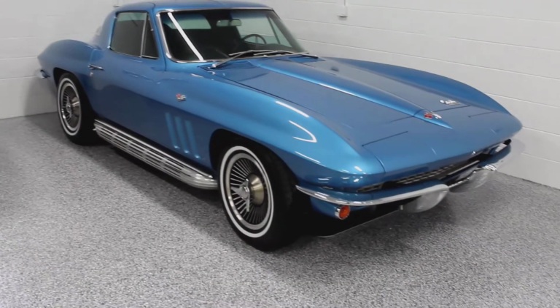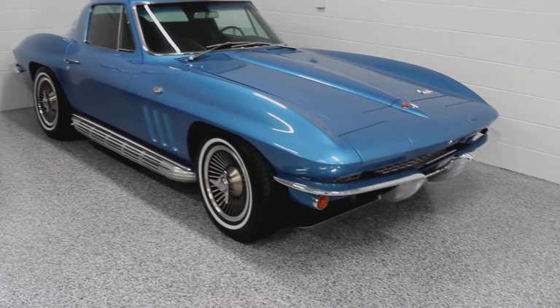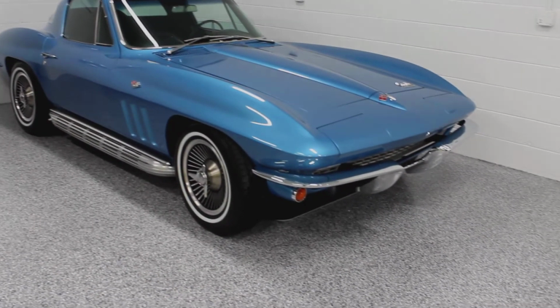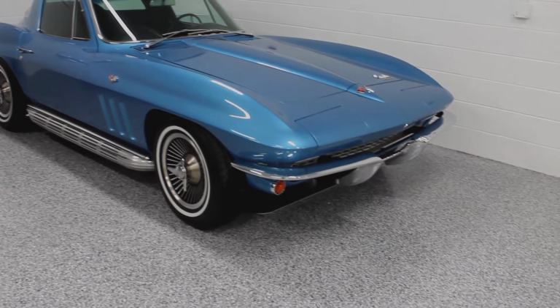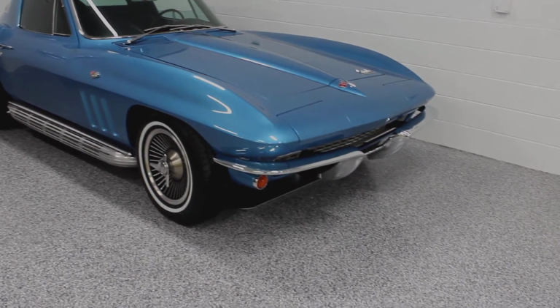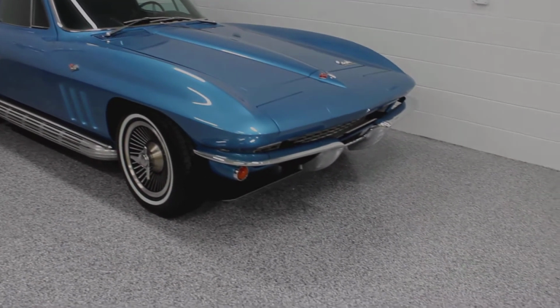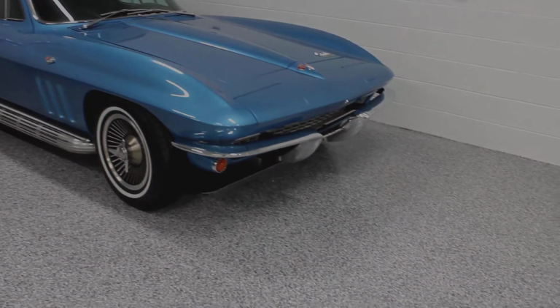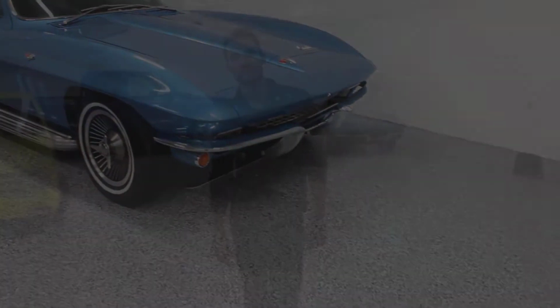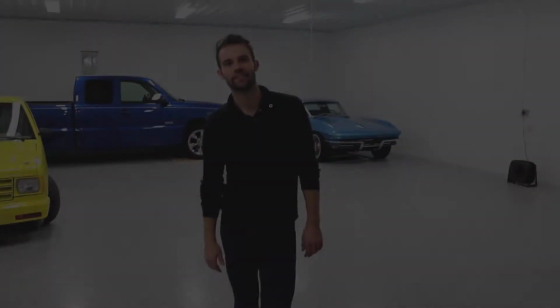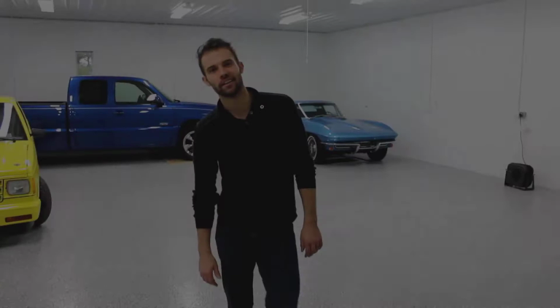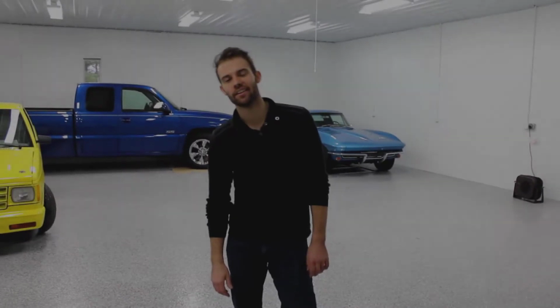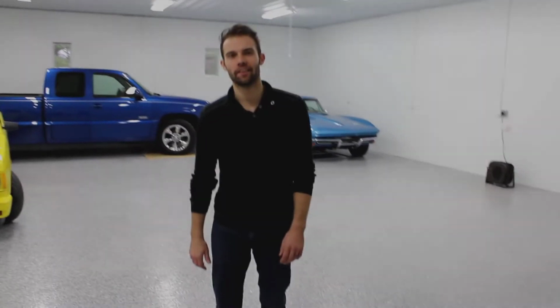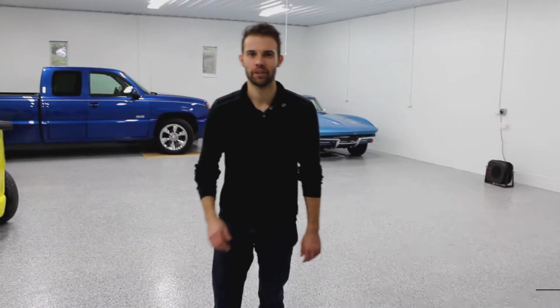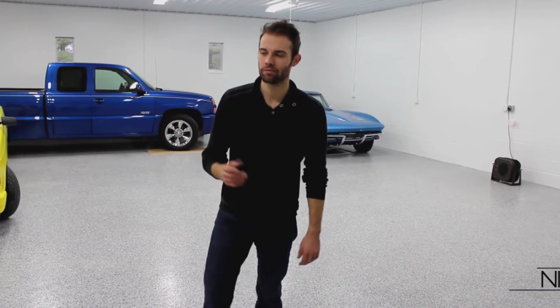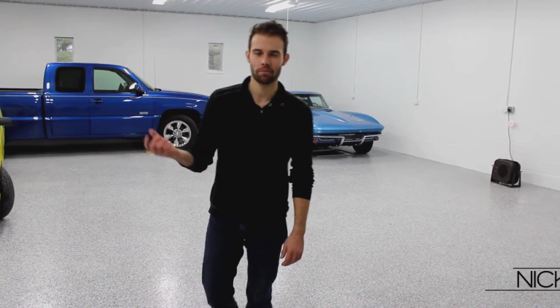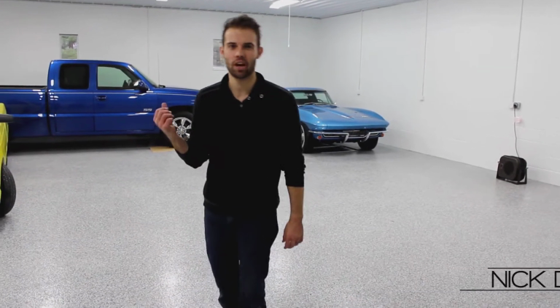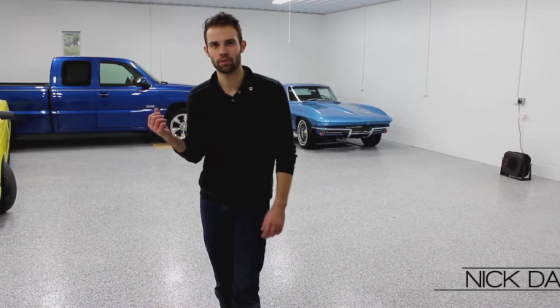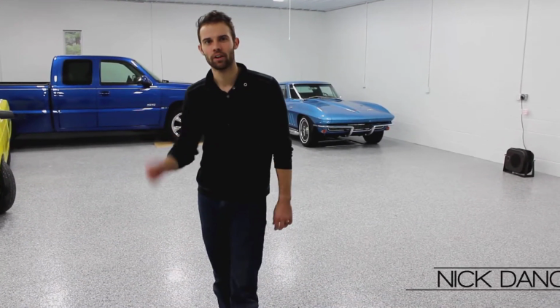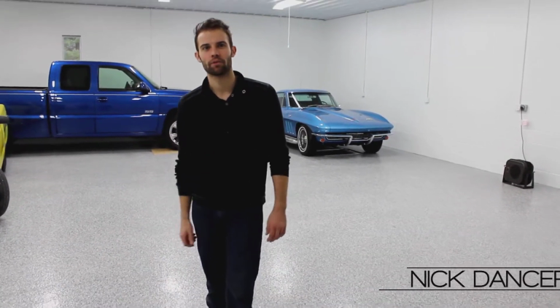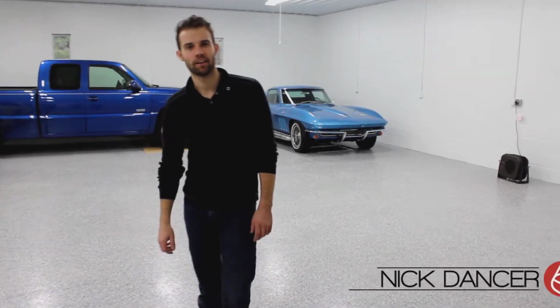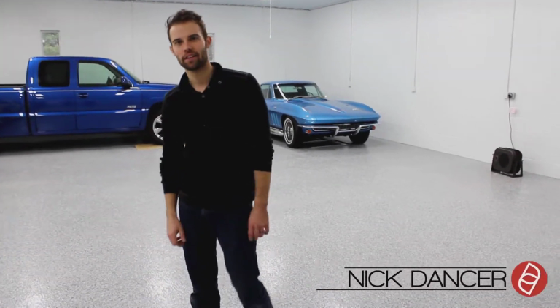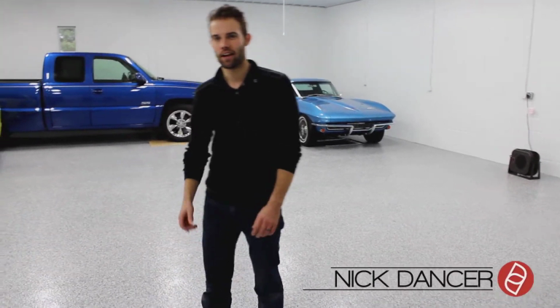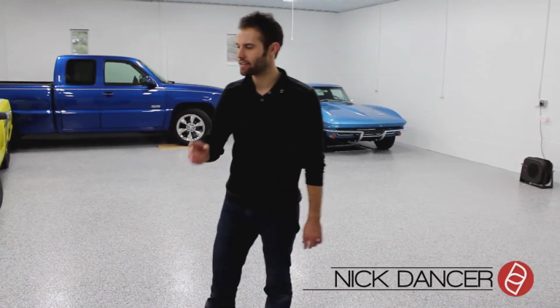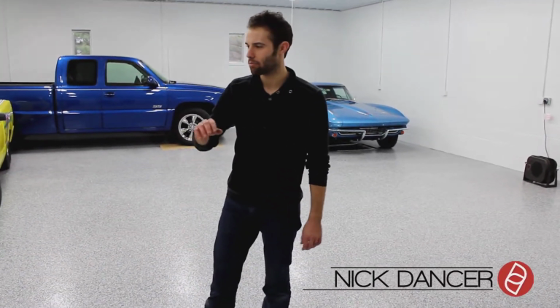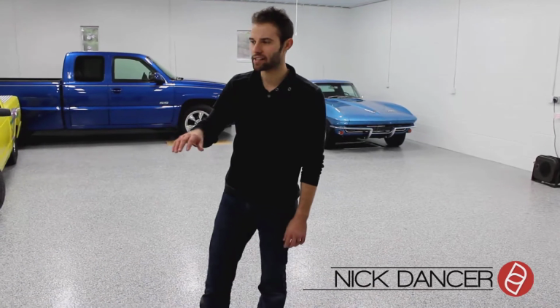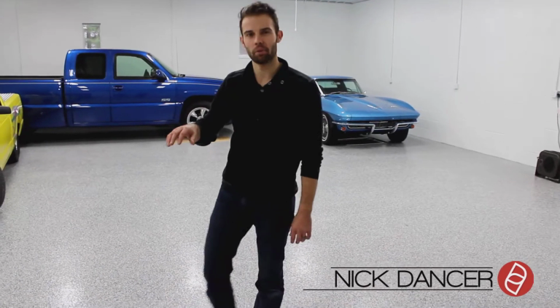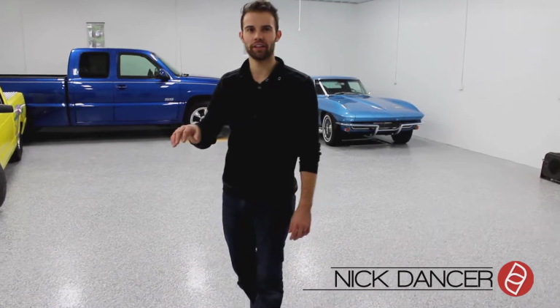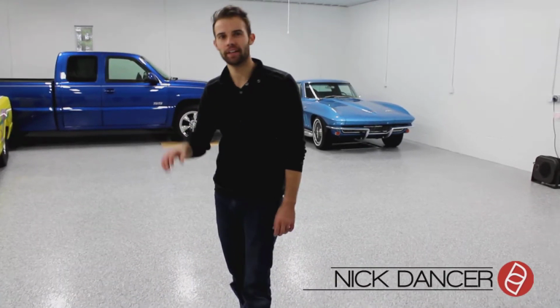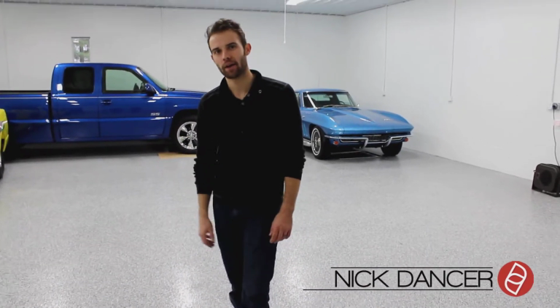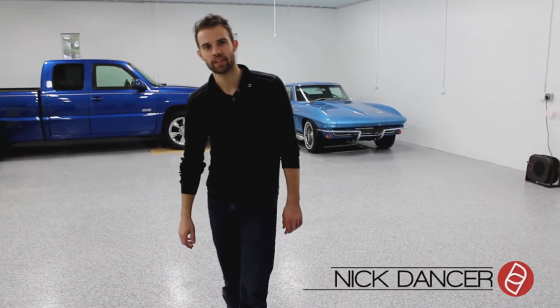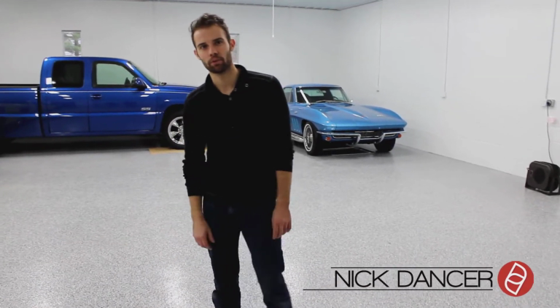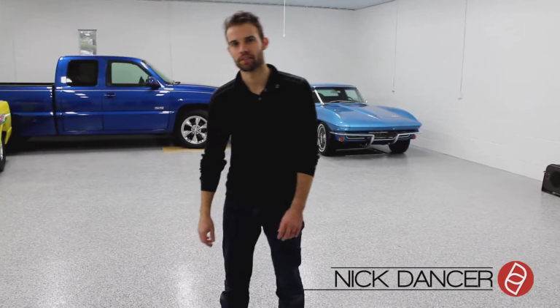Hello, I'm Nick Dancer with Dancer Concrete Design. We're here today in Garrett, Indiana. We finished up the shop floor for one of our clients, and this is an epoxy and polyurea hybrid type flooring system.